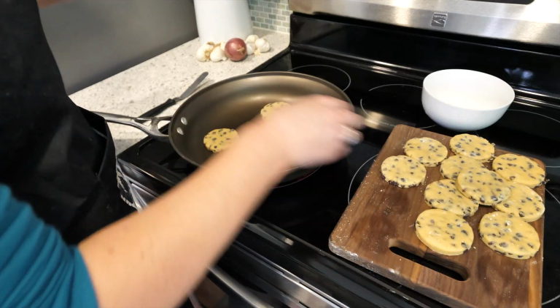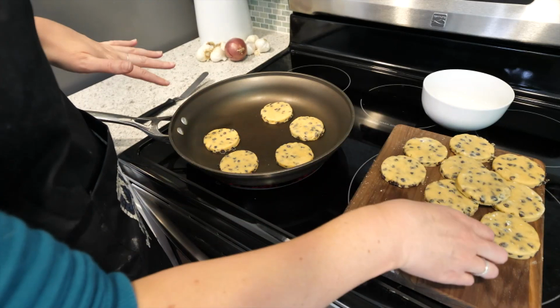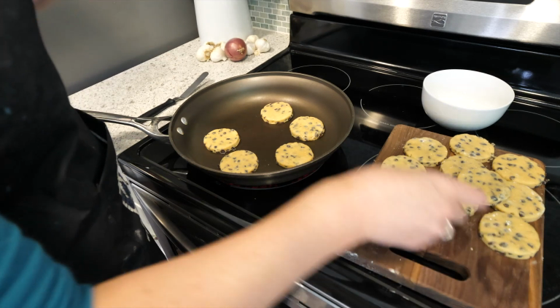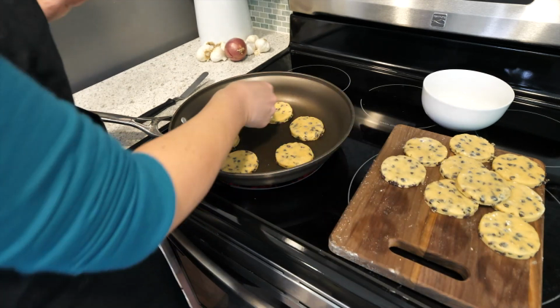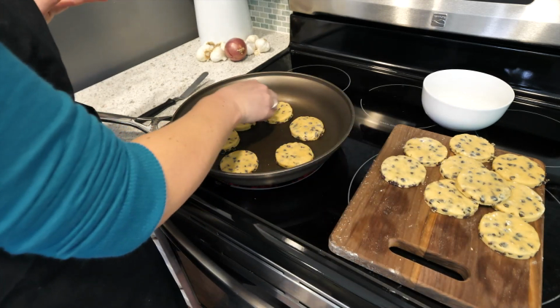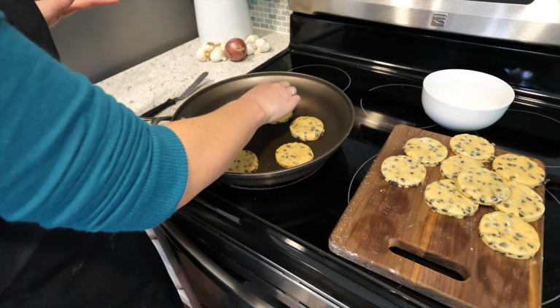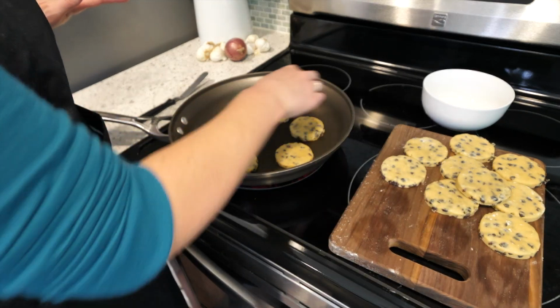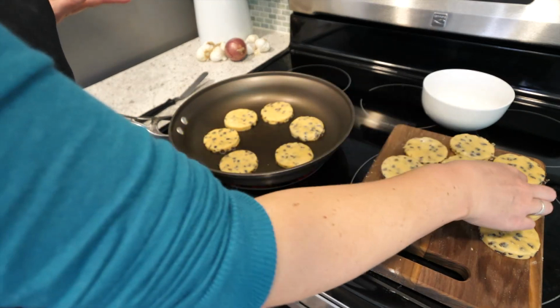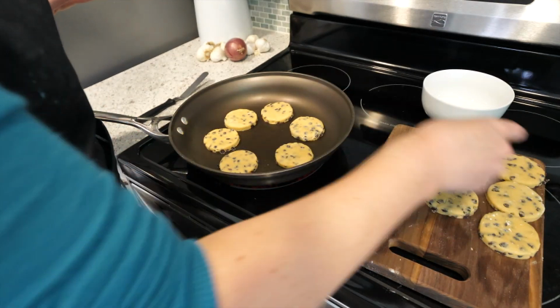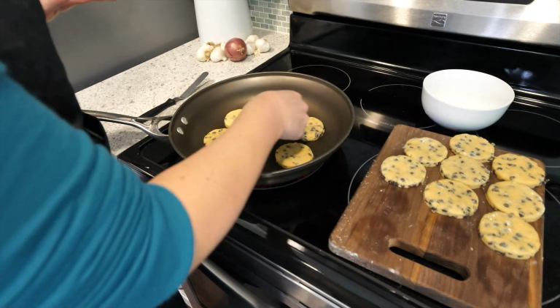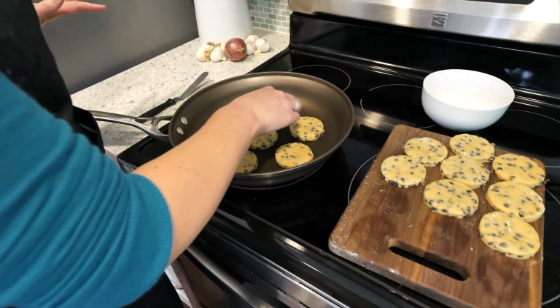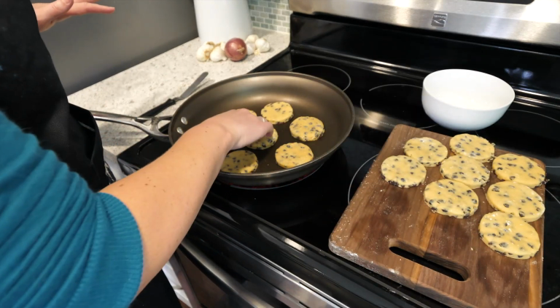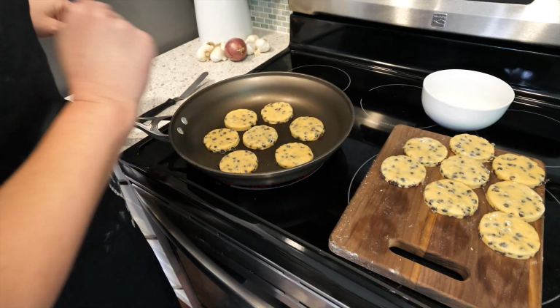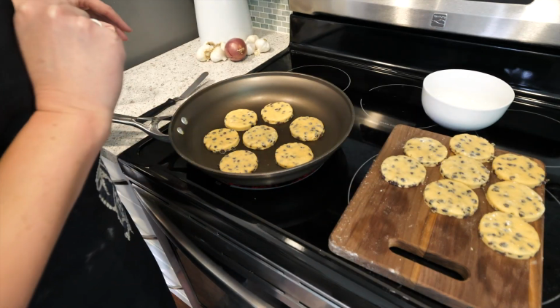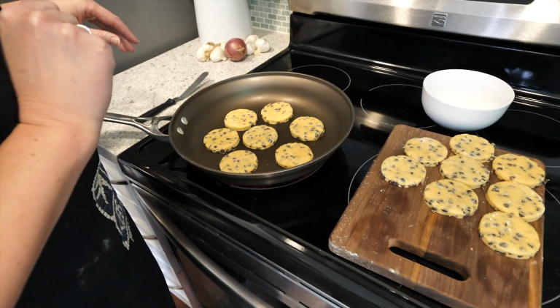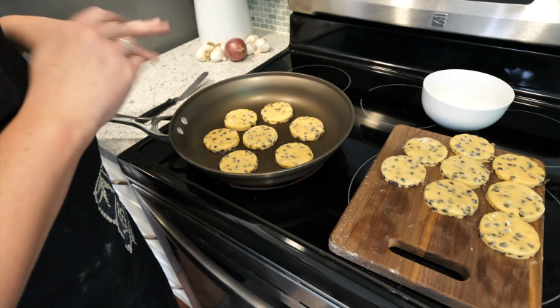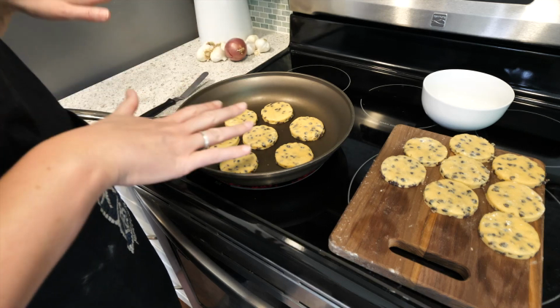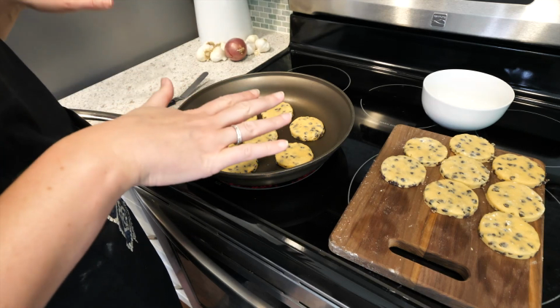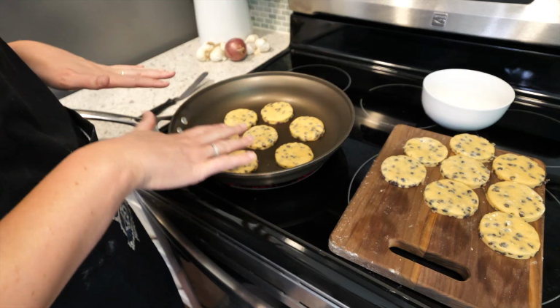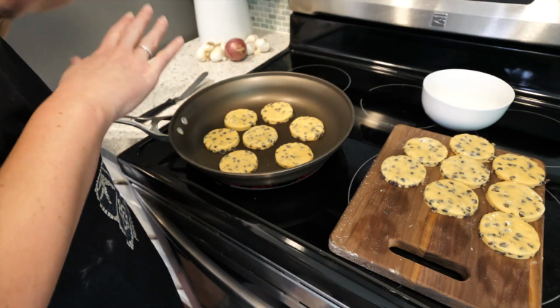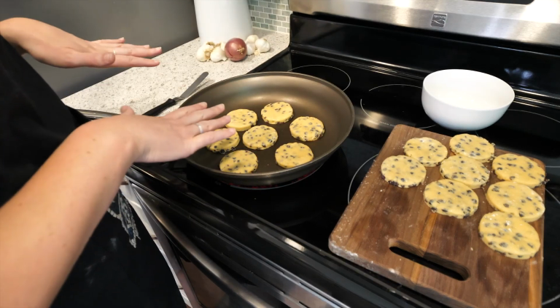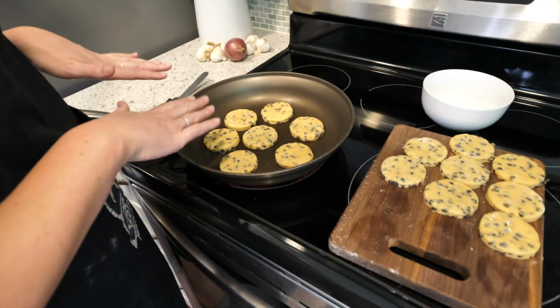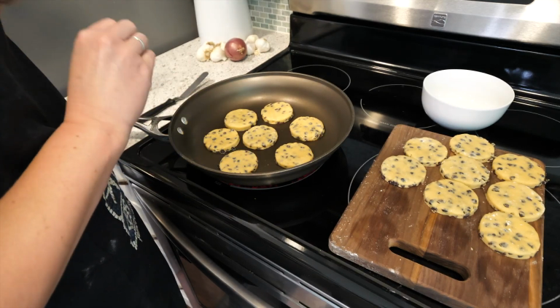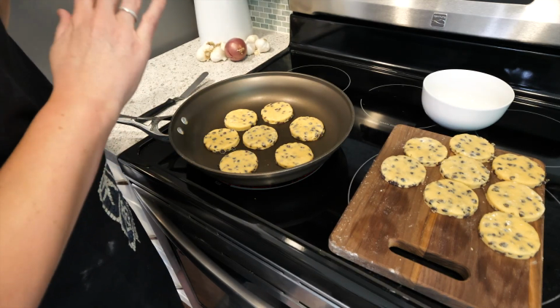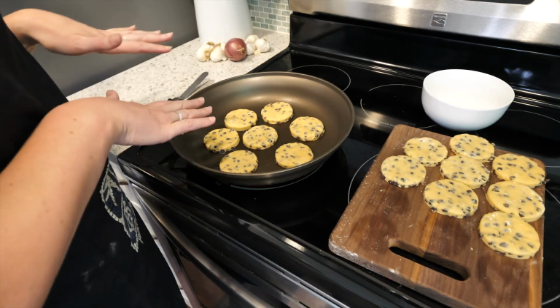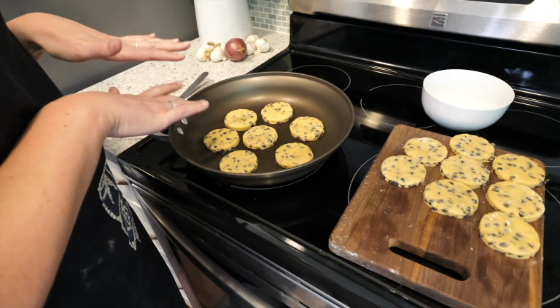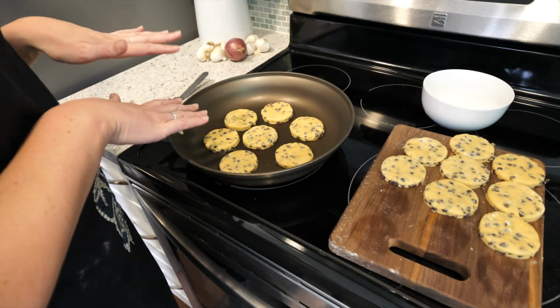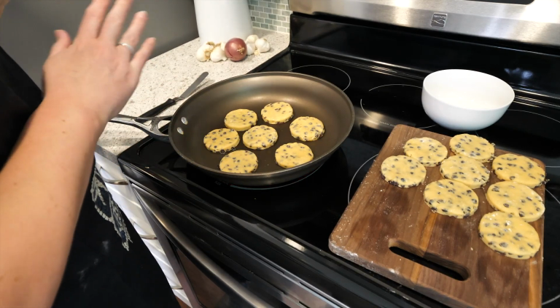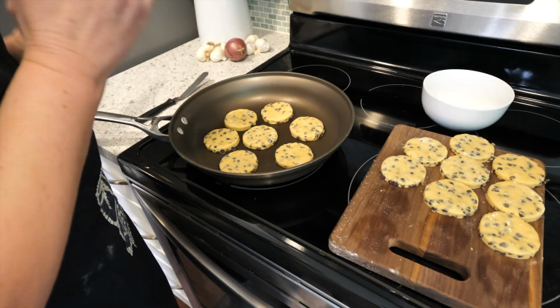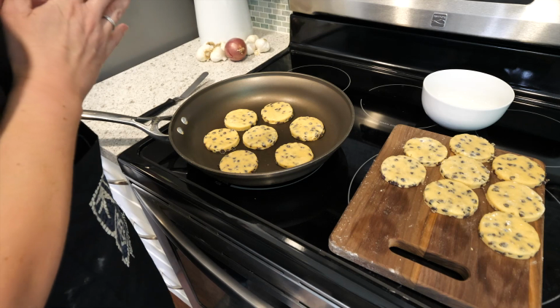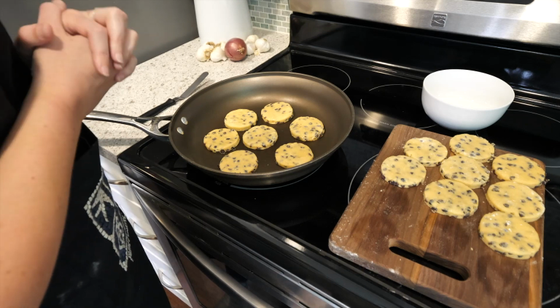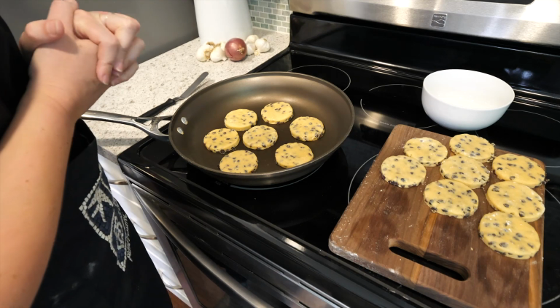you made them like a scone, you're cooking them like a pancake, and you're going to eat them like a cookie. And they're not sizzling or anything. They're just going to sit there and they're going to get really nice and golden brown, and then you'll flip them over and the same will happen.